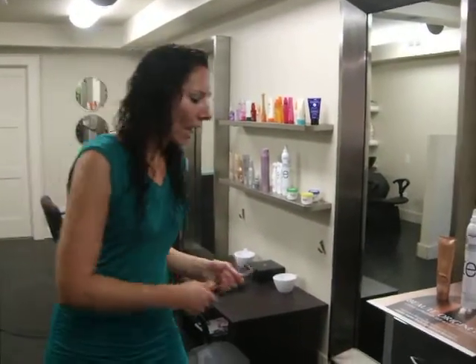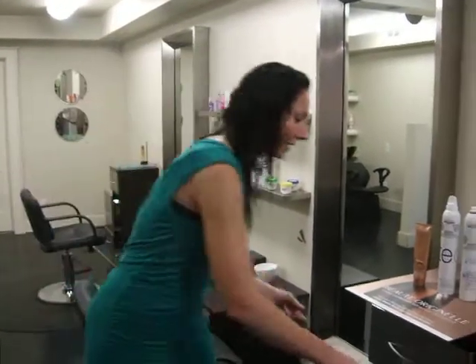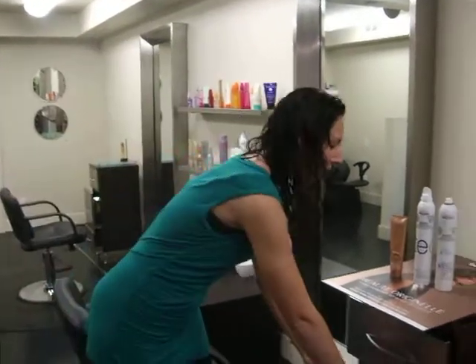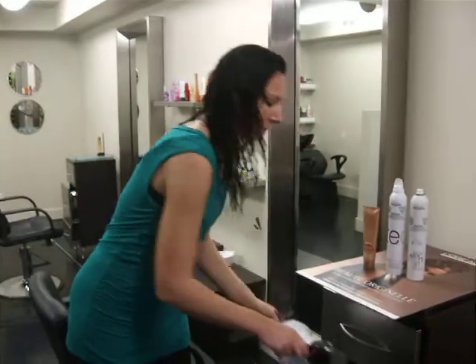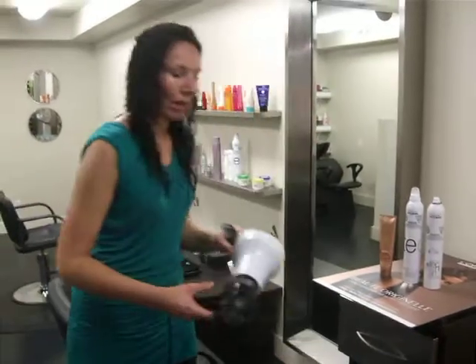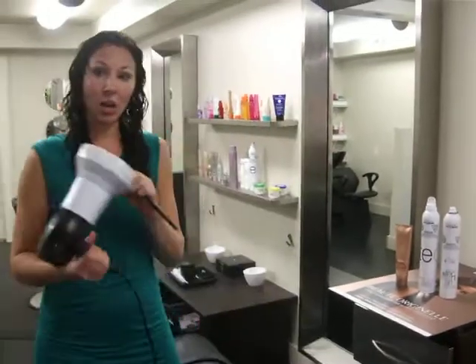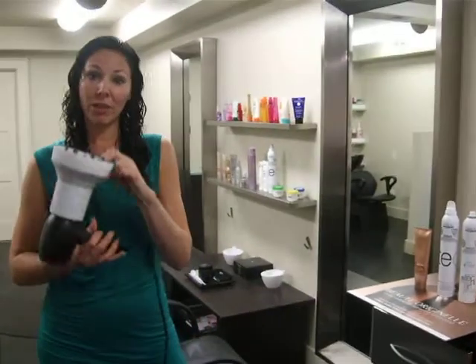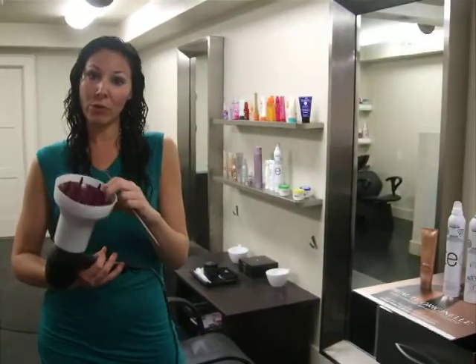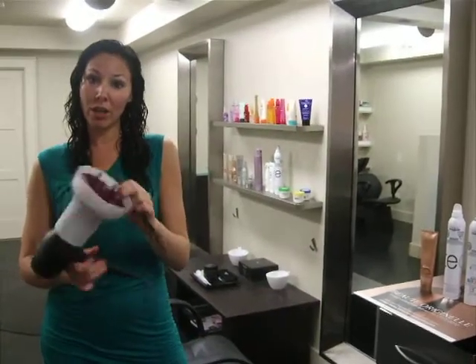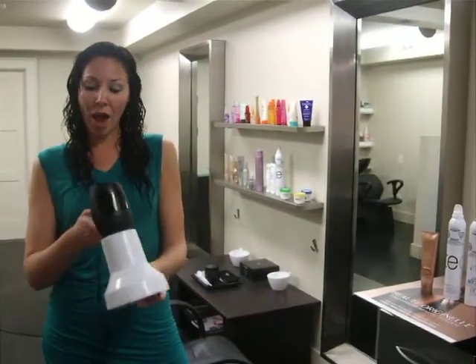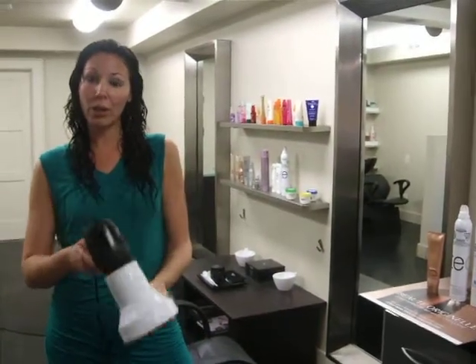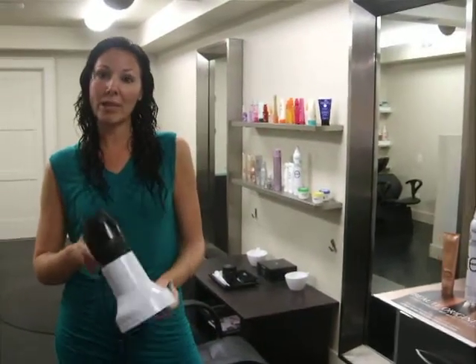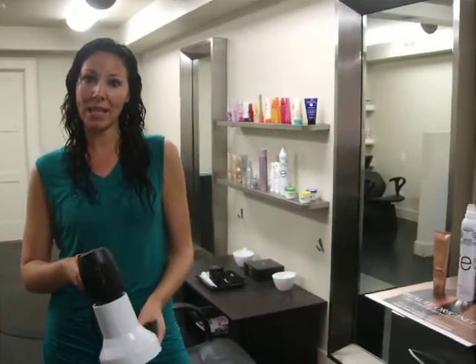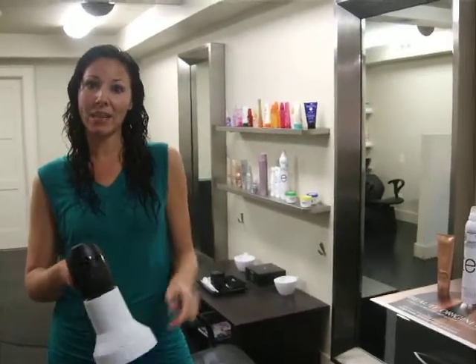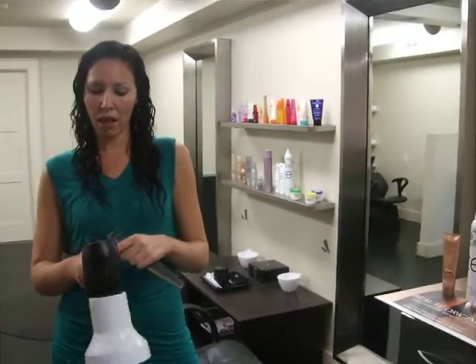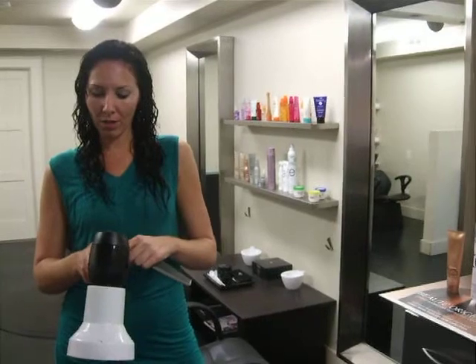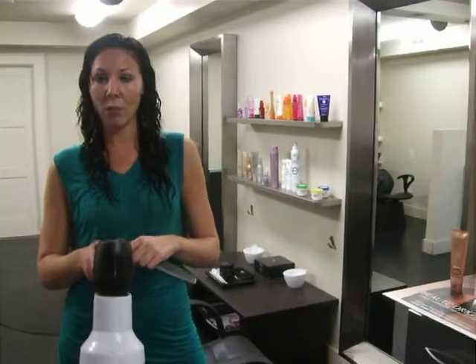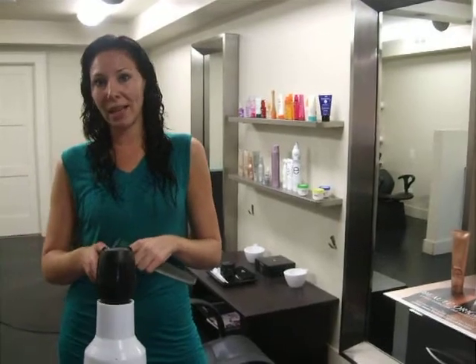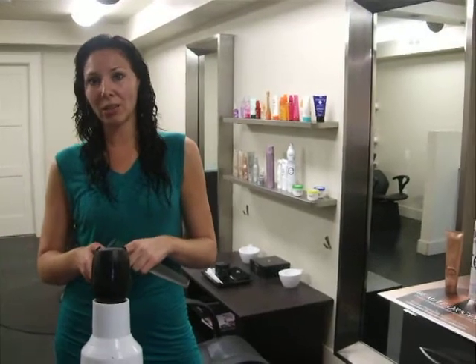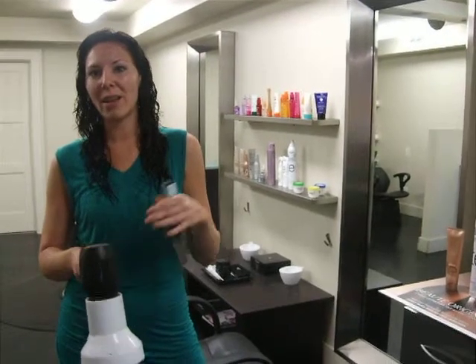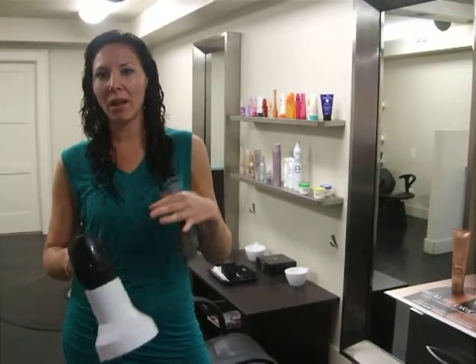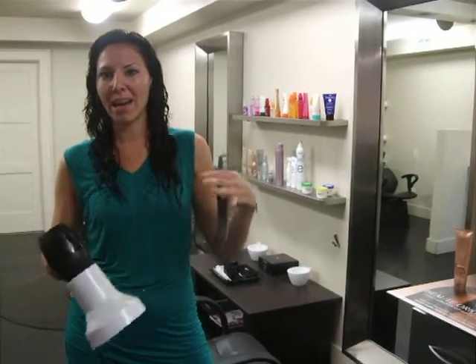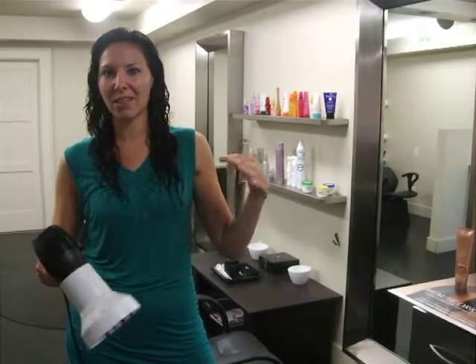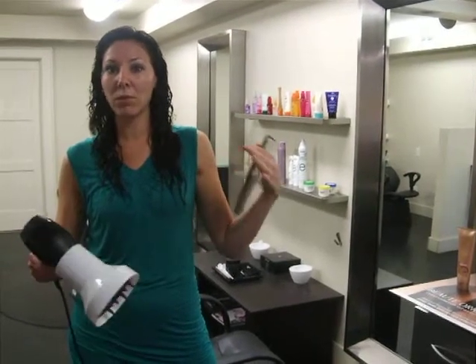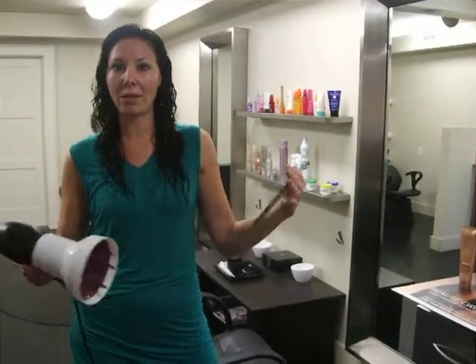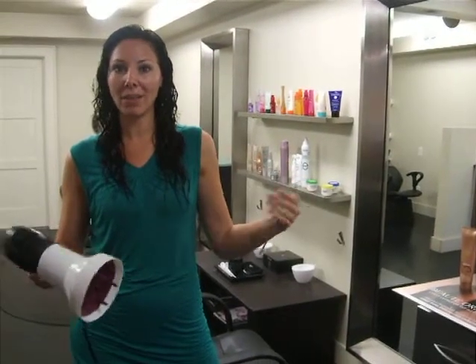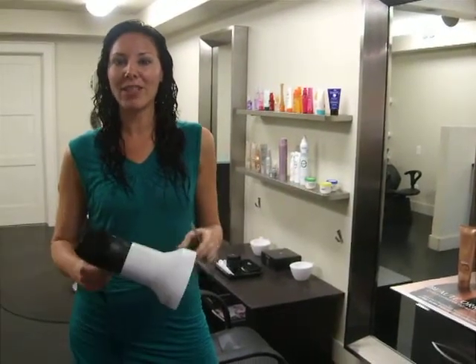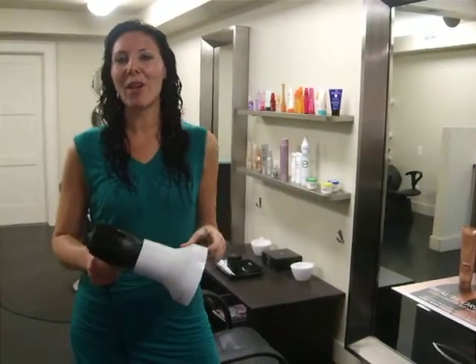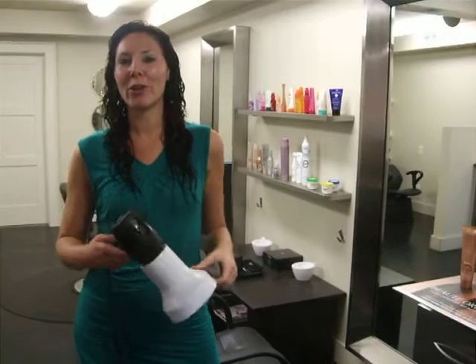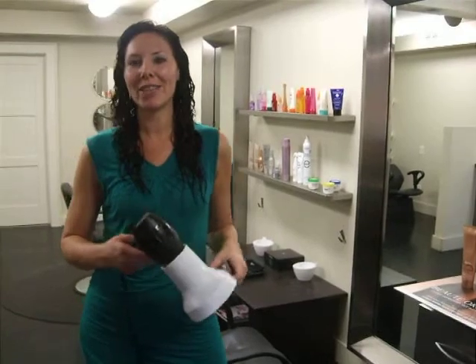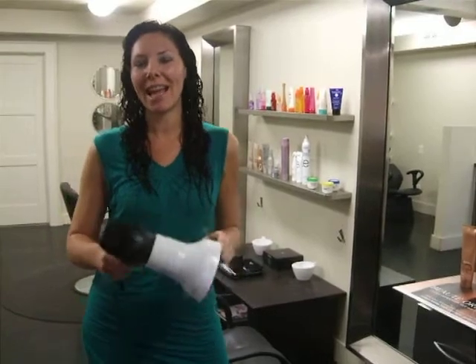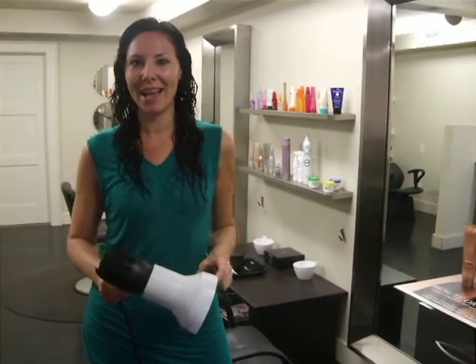Lastly, I'm going to blow dry my hair with a diffuser on low heat and on the lowest setting, so that a lot of my hair doesn't go blowing around. I'll show you what it looks like at the end.